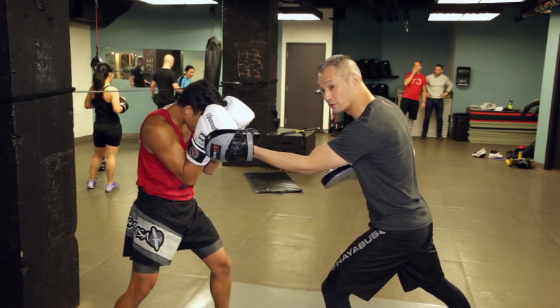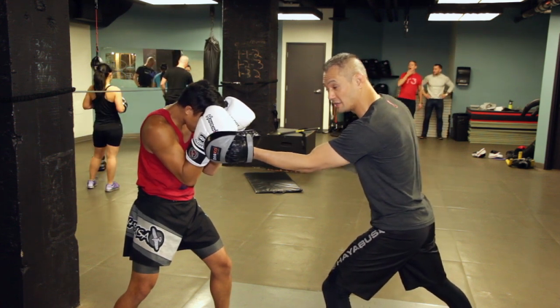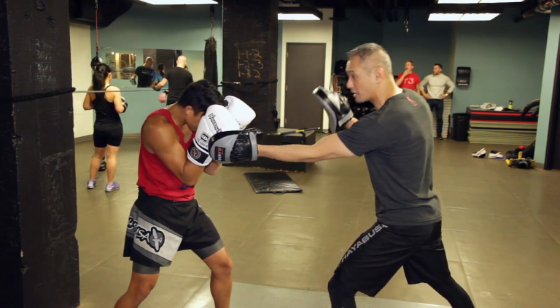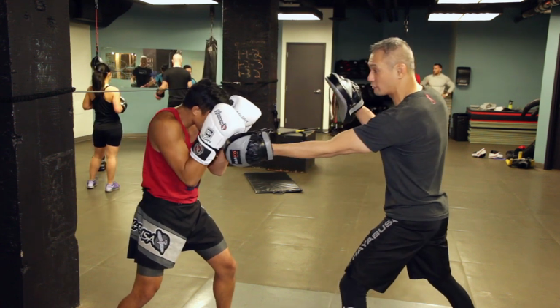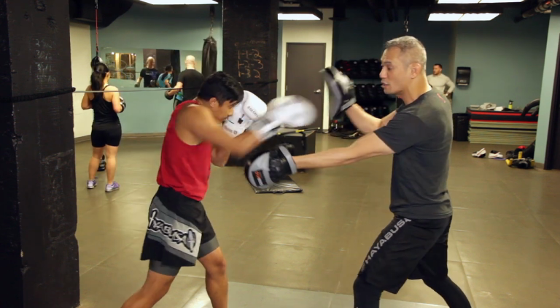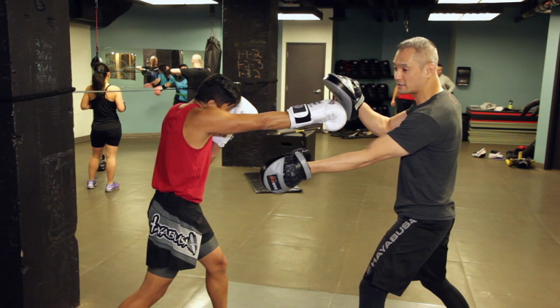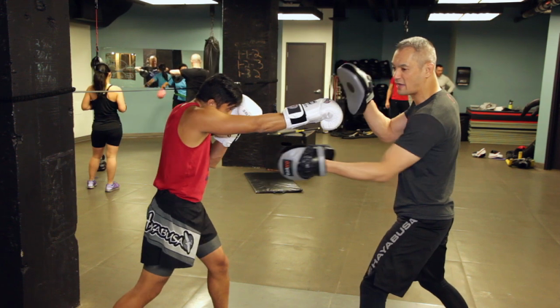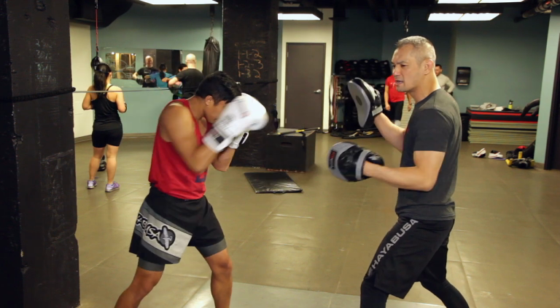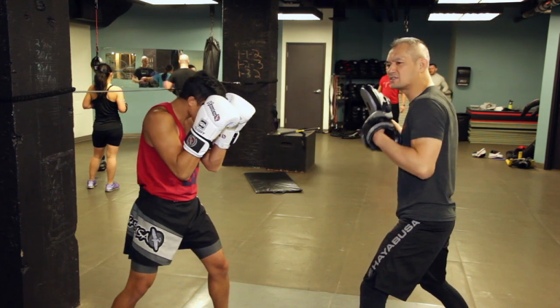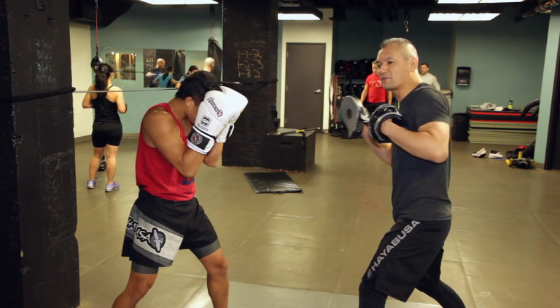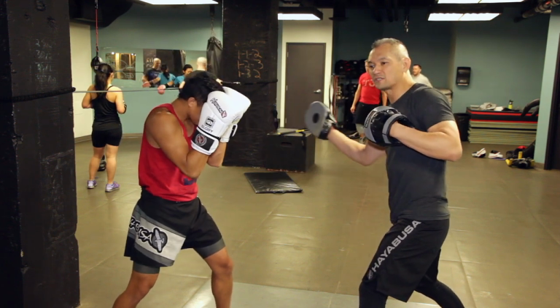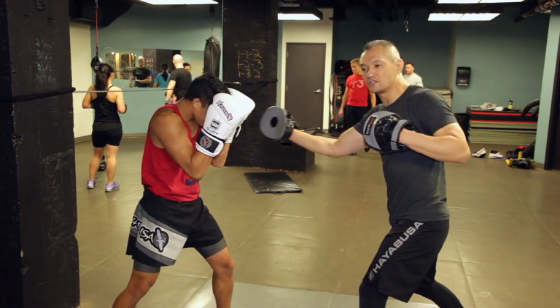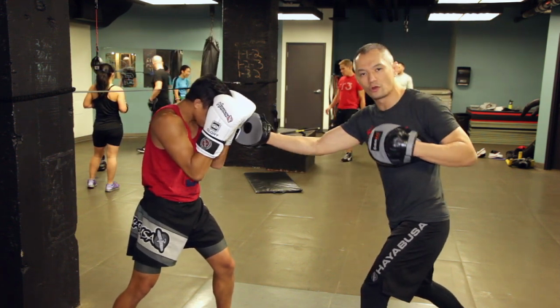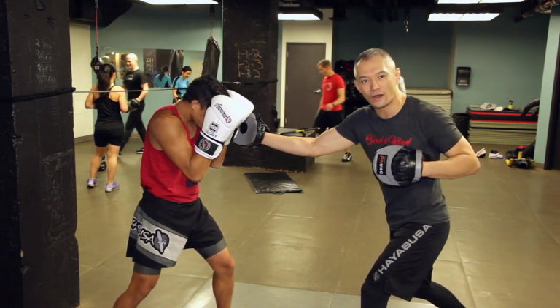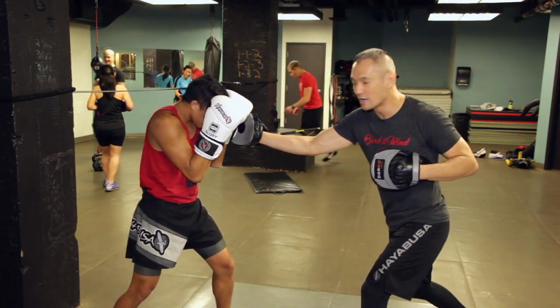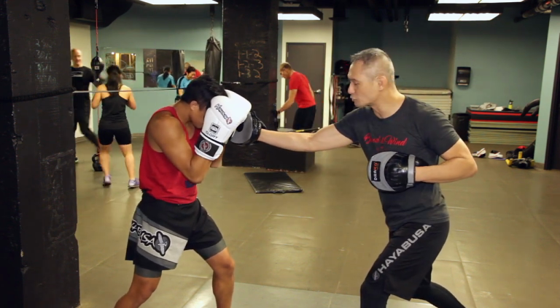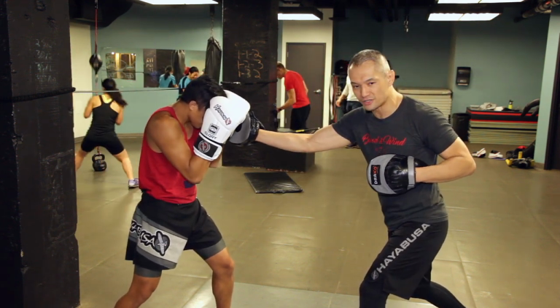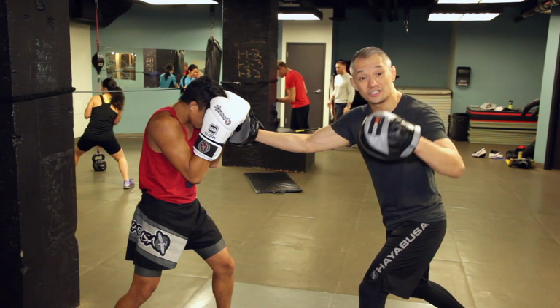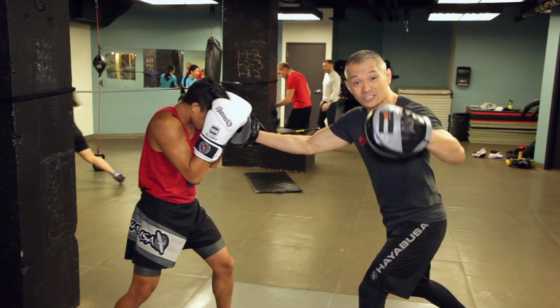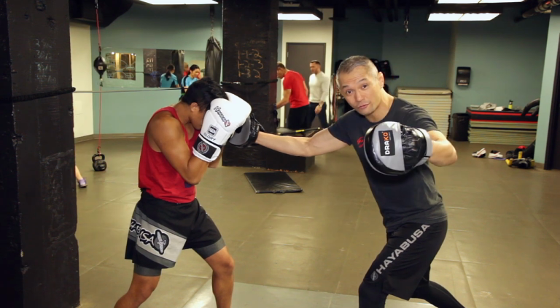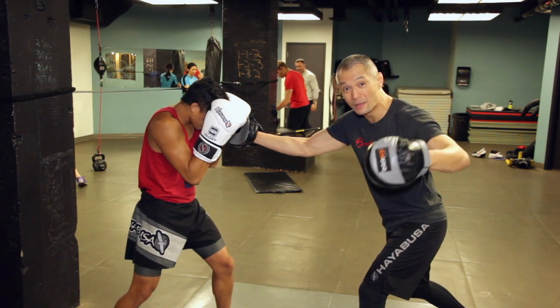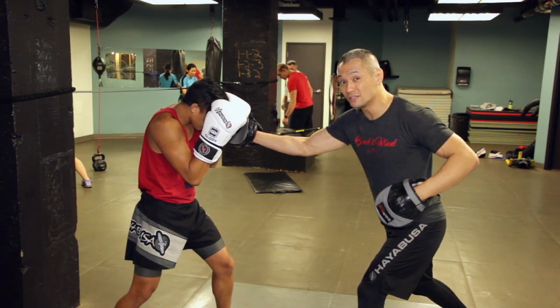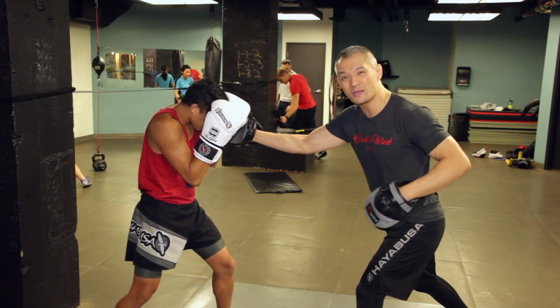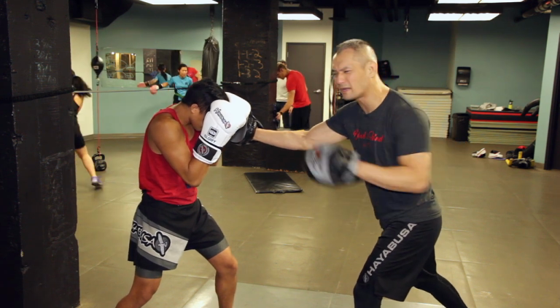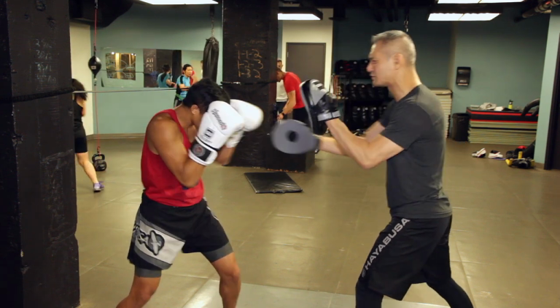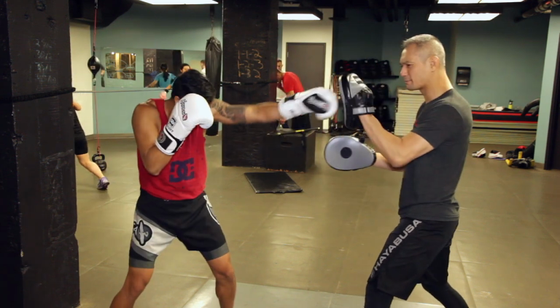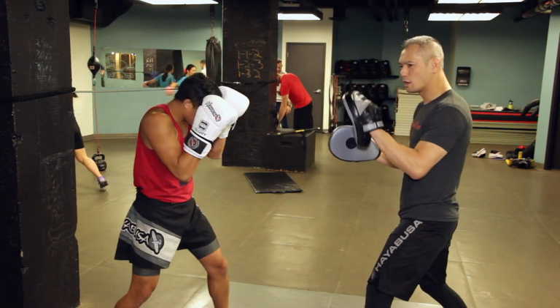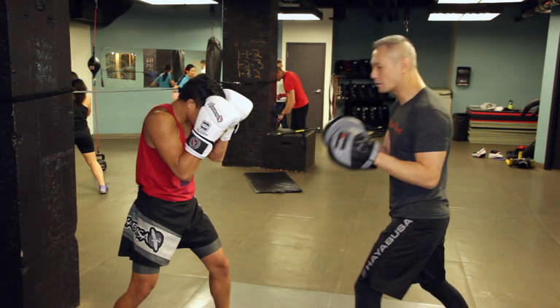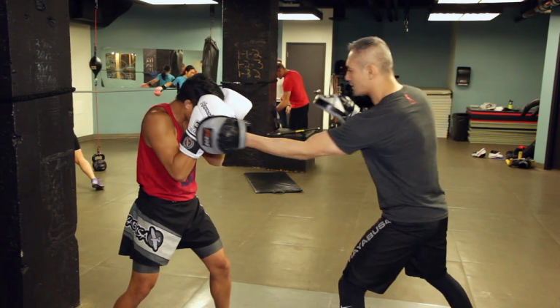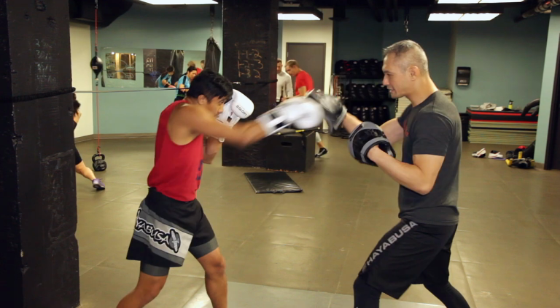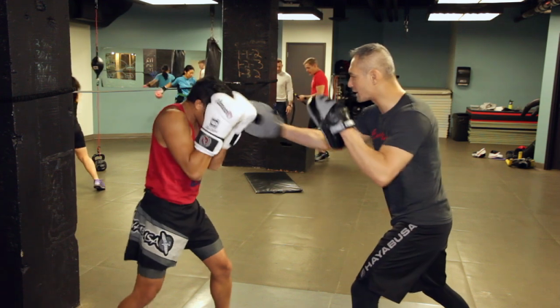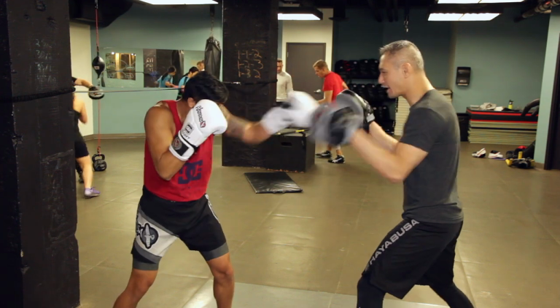I'm going for his ear, then he's going to give me a straight right directly after that. The same thing on this side — I'm throwing my right hook, going for his ears. He's just covering up and then he's going to give me a straight left. From here: cover, counter, cover, counter.